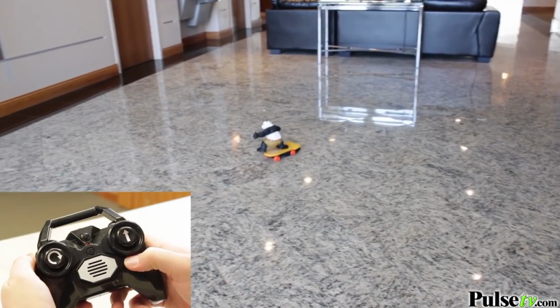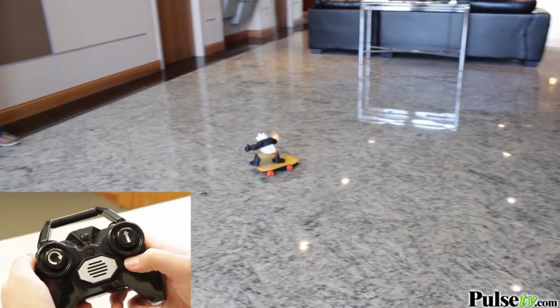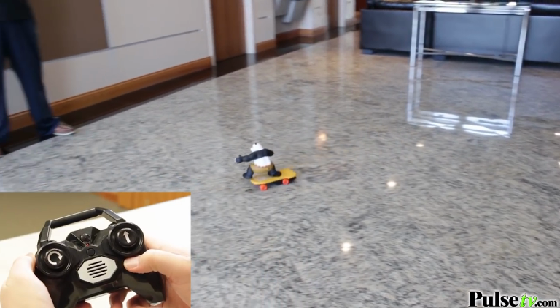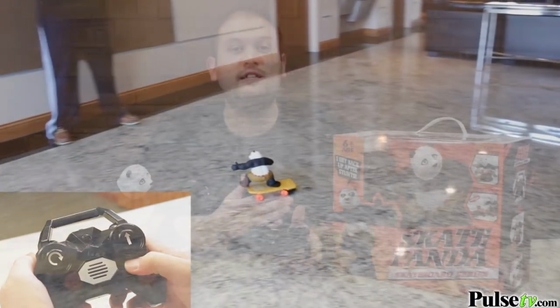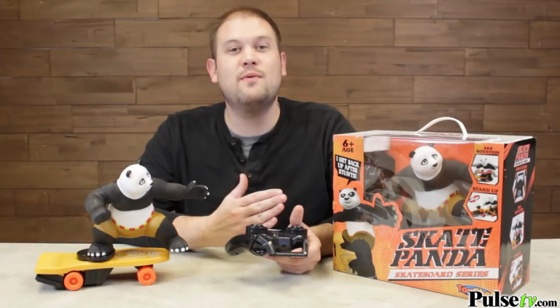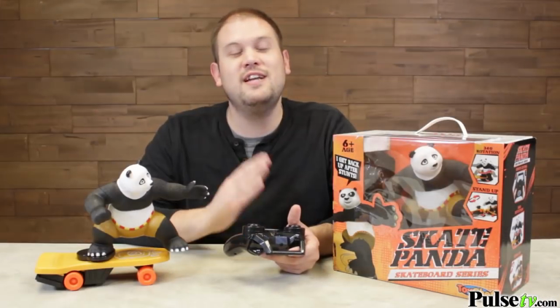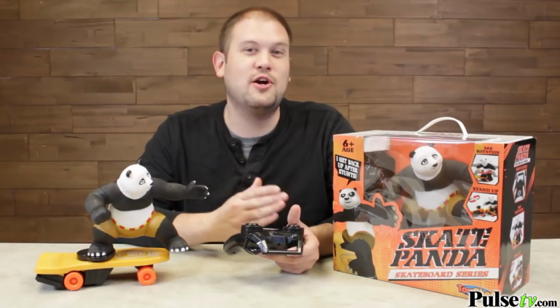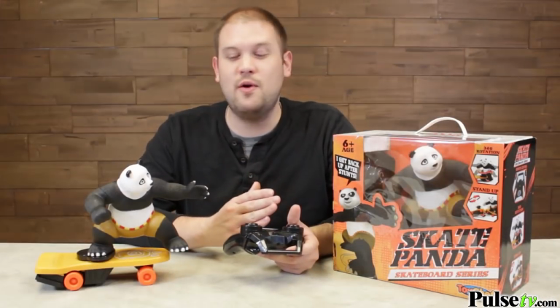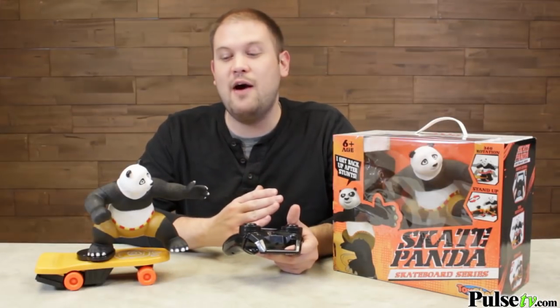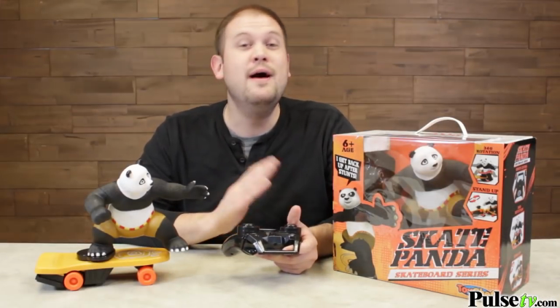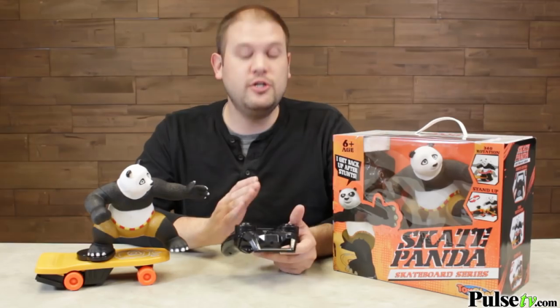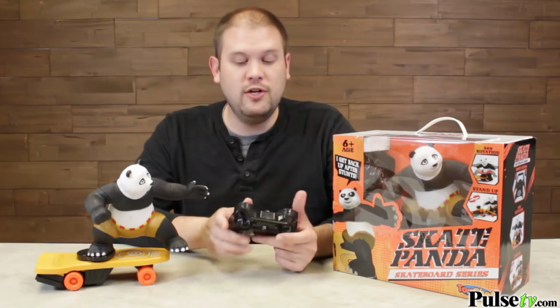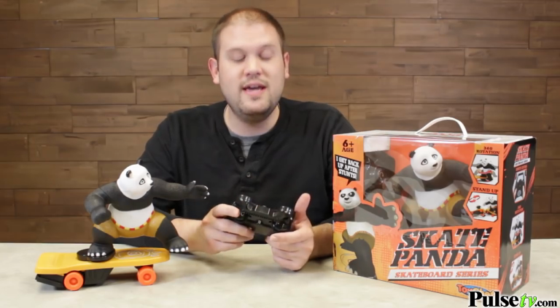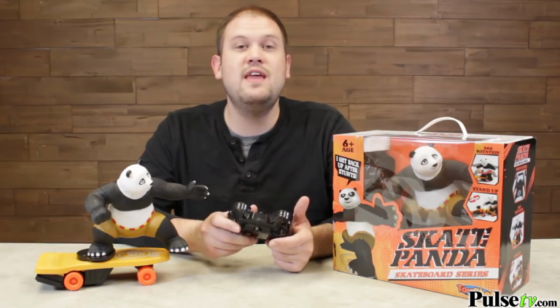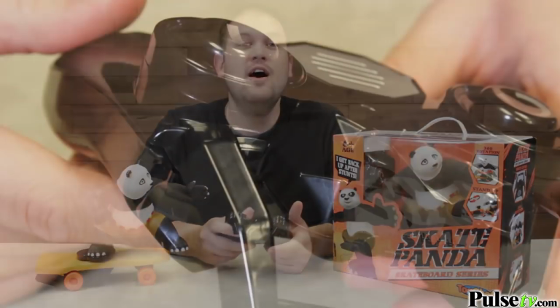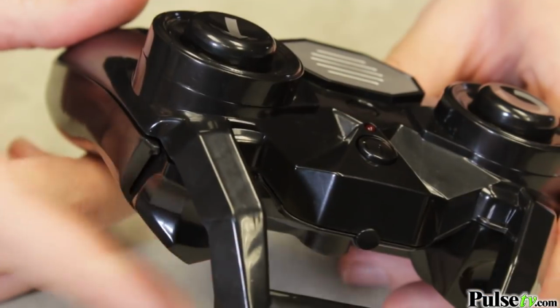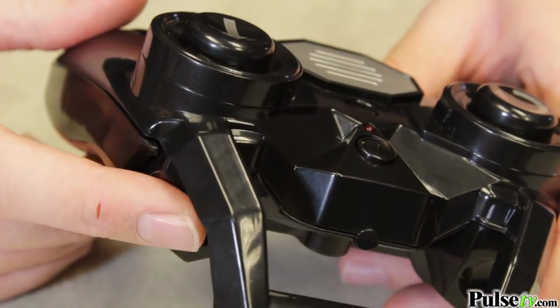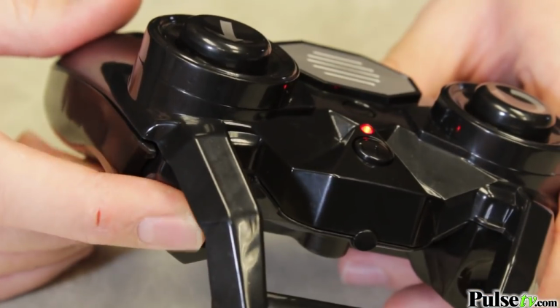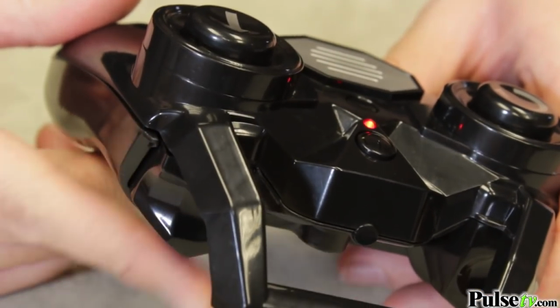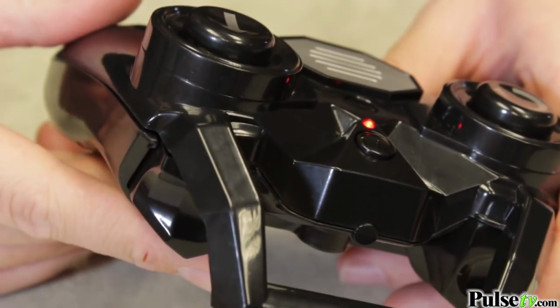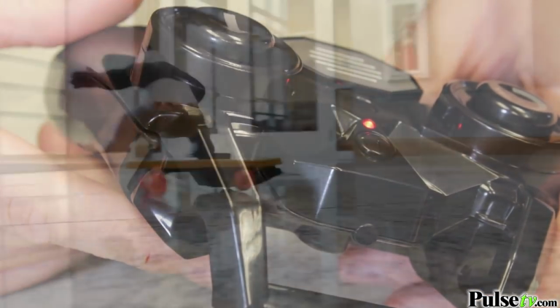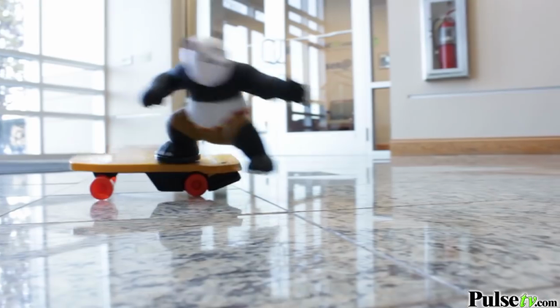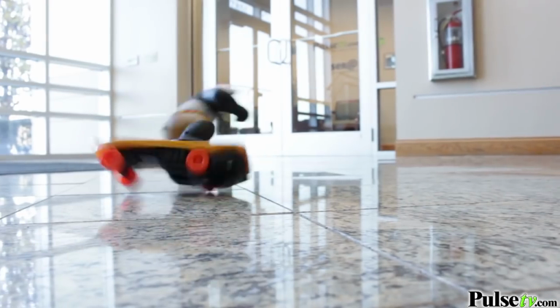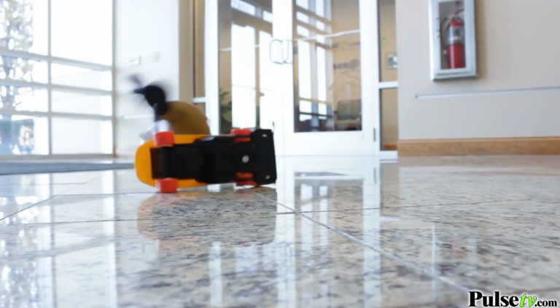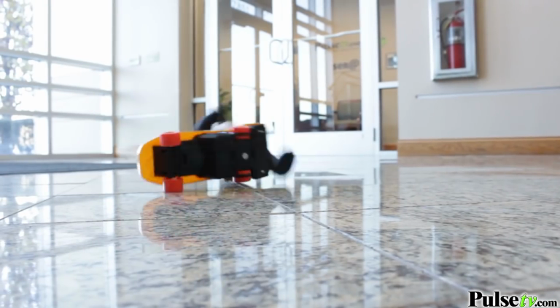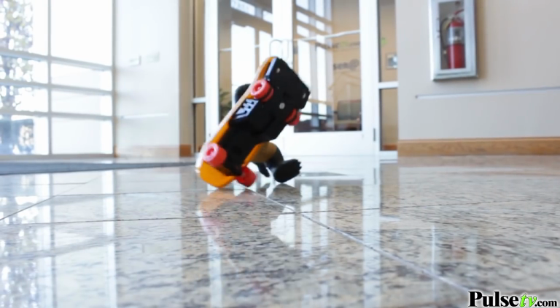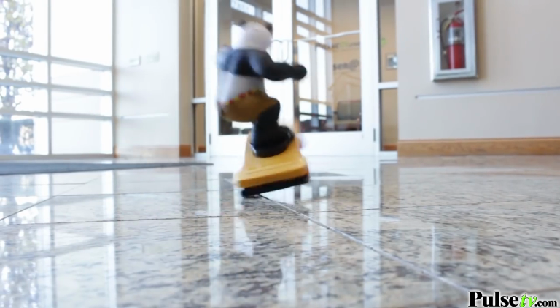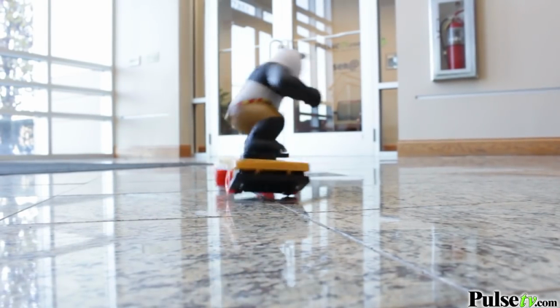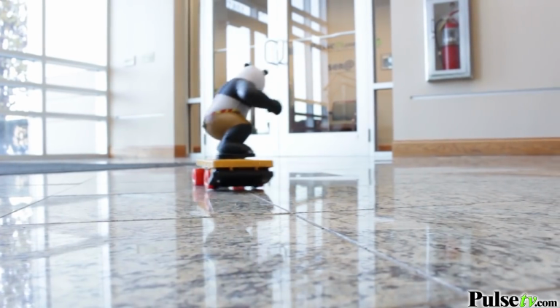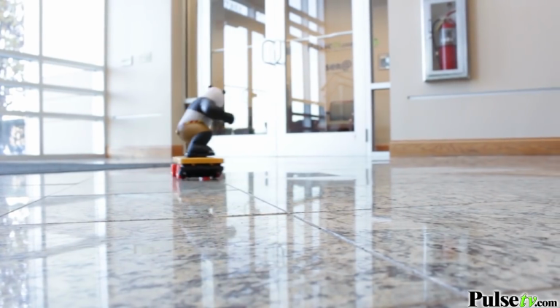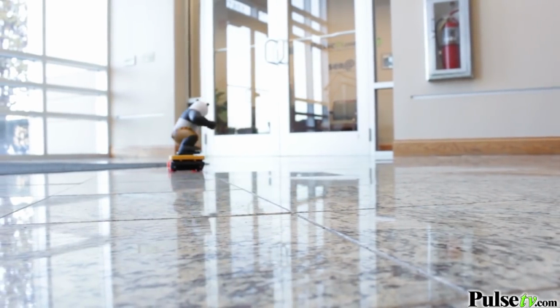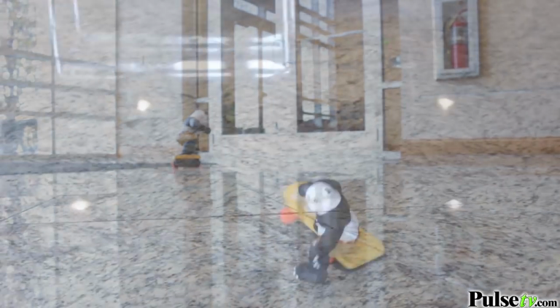The skateboard shifts to that direction and he starts going that way. You can also hit the automatic button, which allows the Panda to skate around on his own, performing stunts and all kinds of cool tricks.